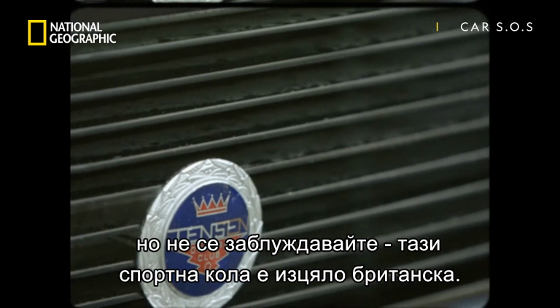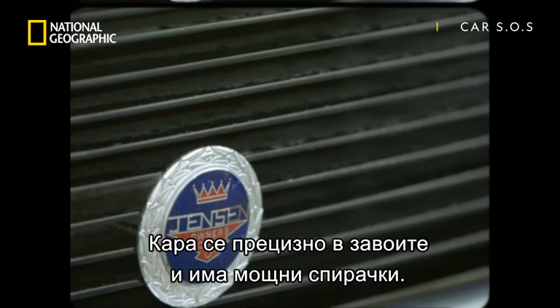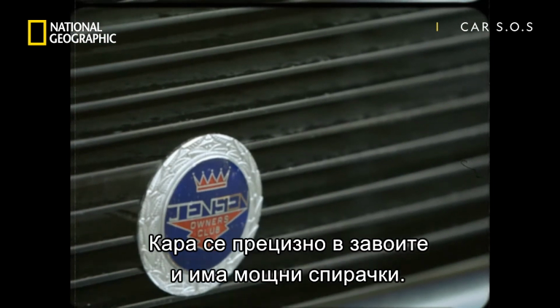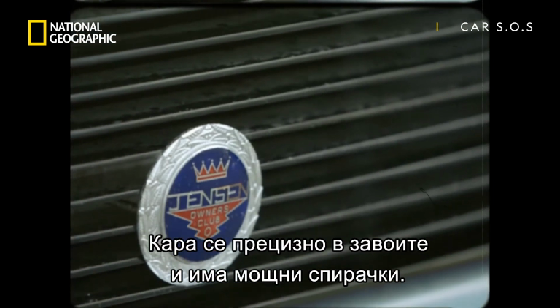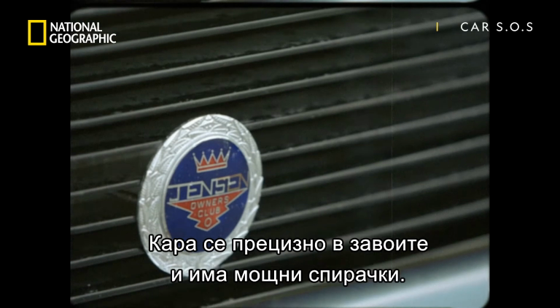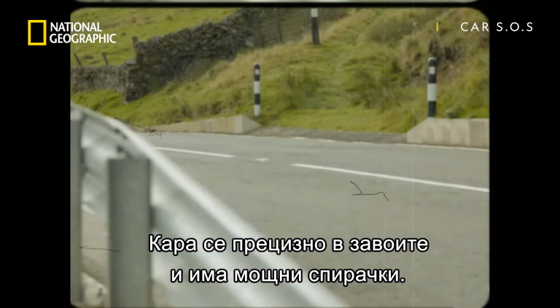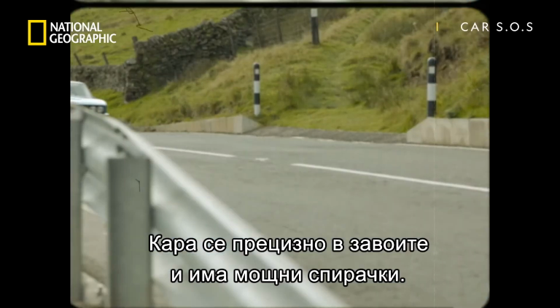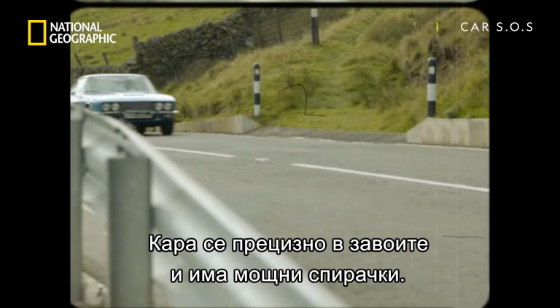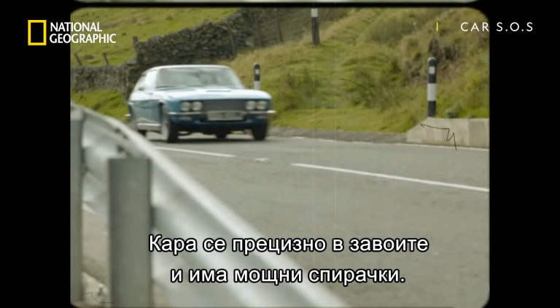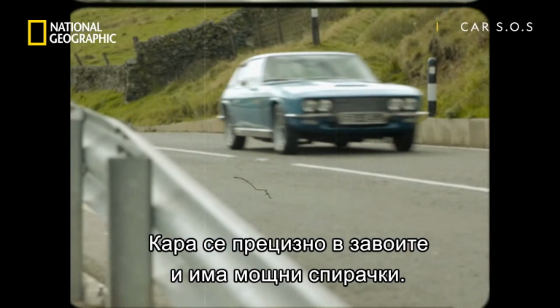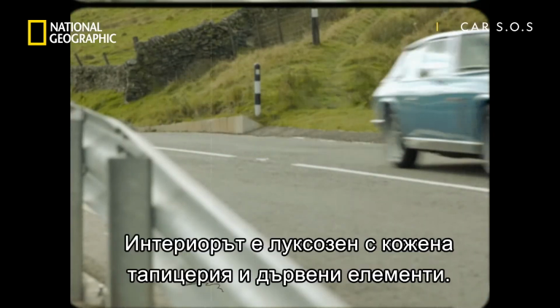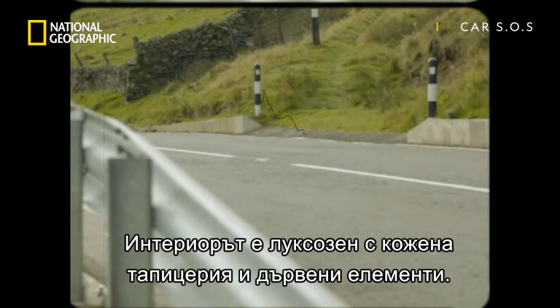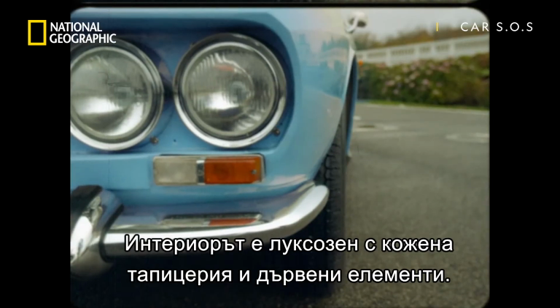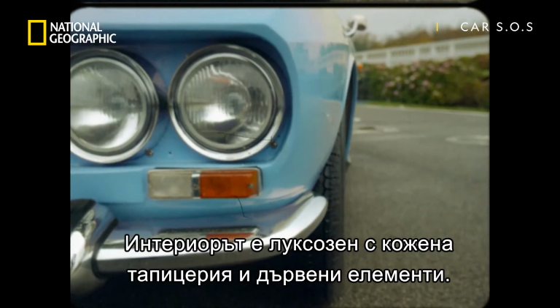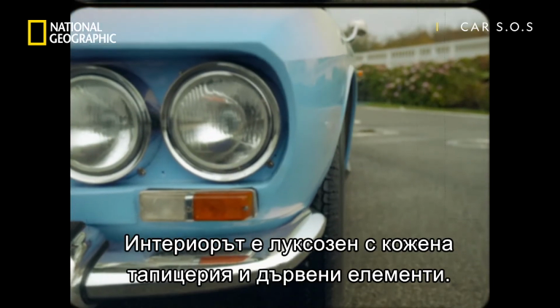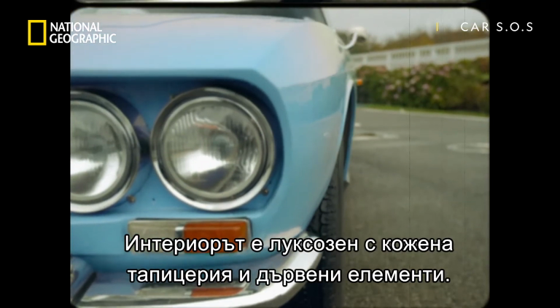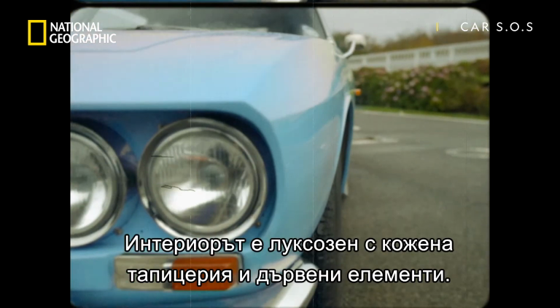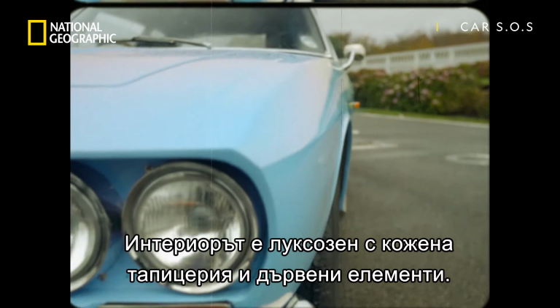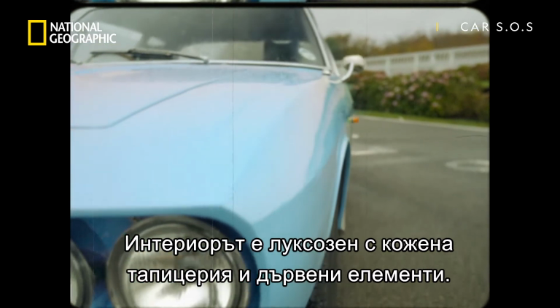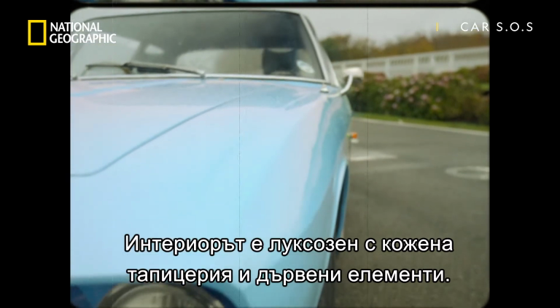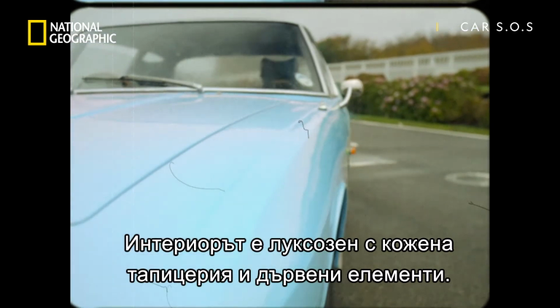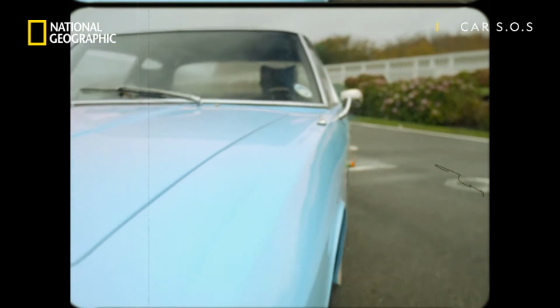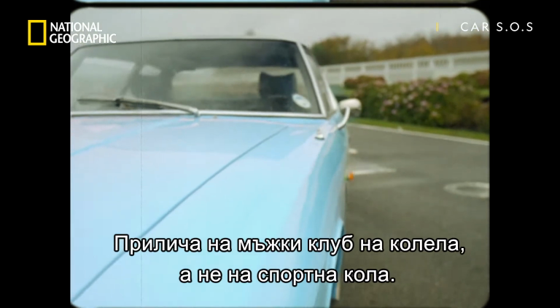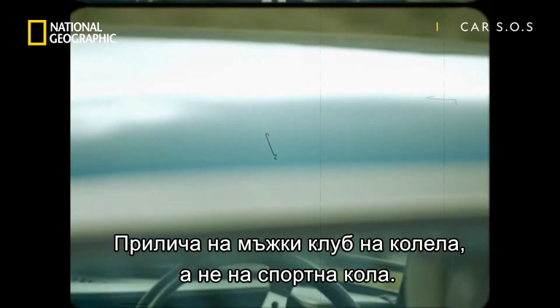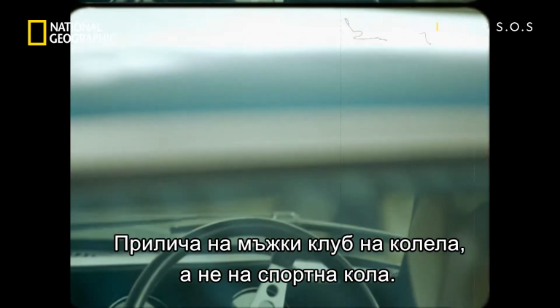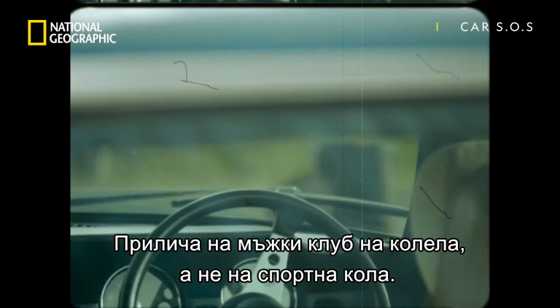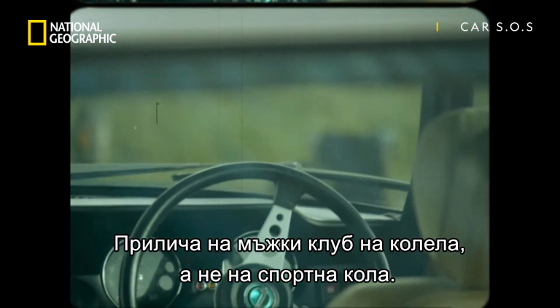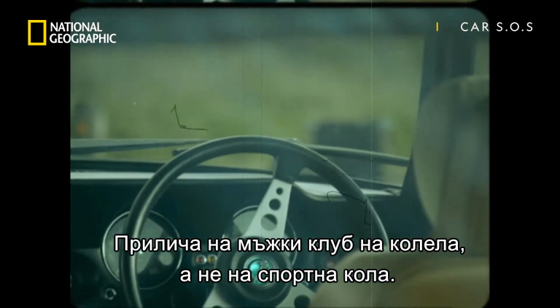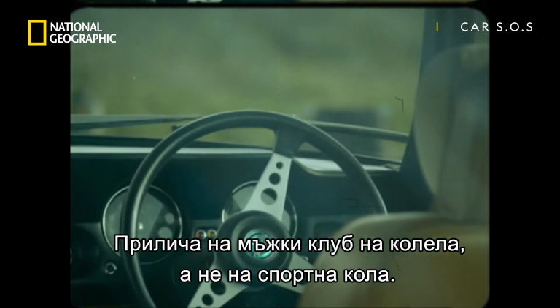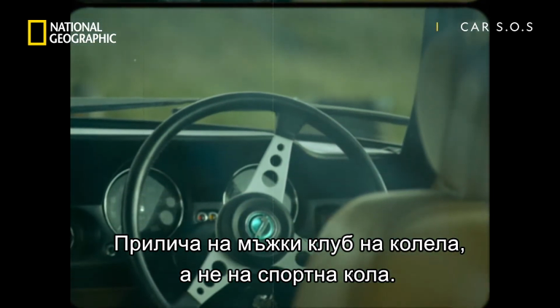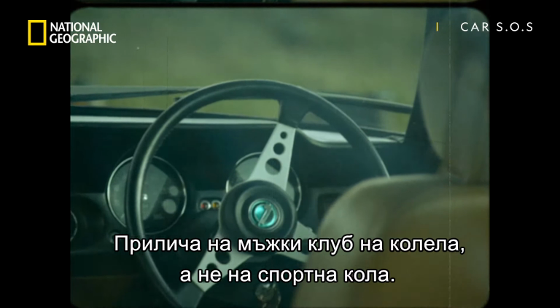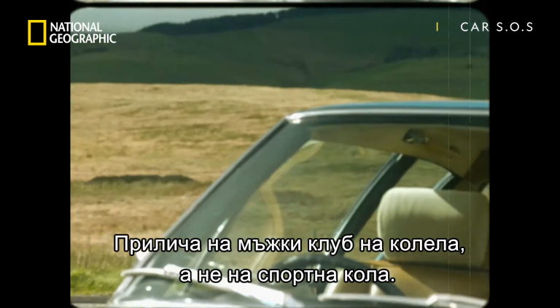For a start, you could sling it around corners, it would stop on a sixpence, and it had a luxury interior with leather trim and walnut dash. In fact, this was more like a gentleman's club on wheels than a pony car.